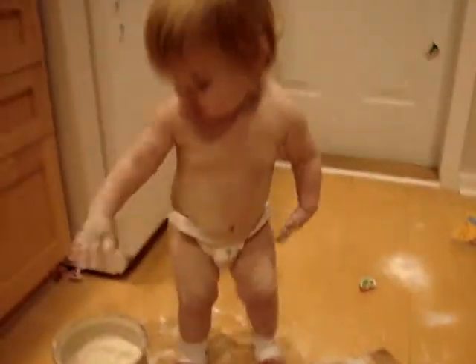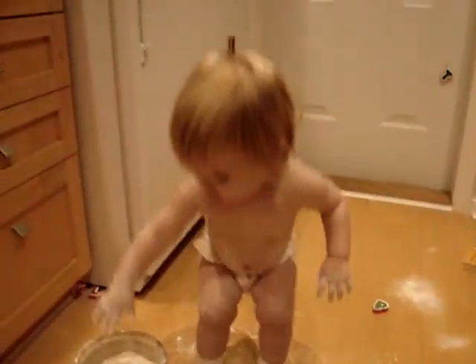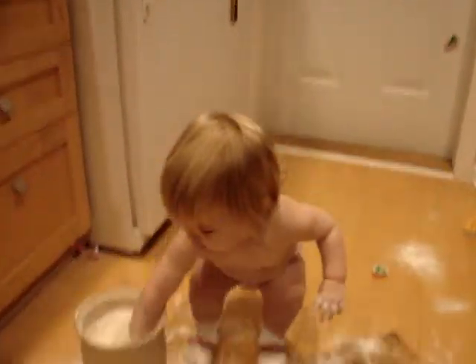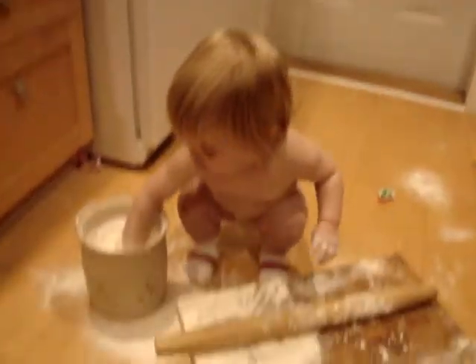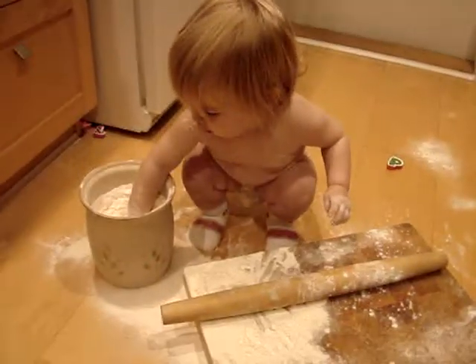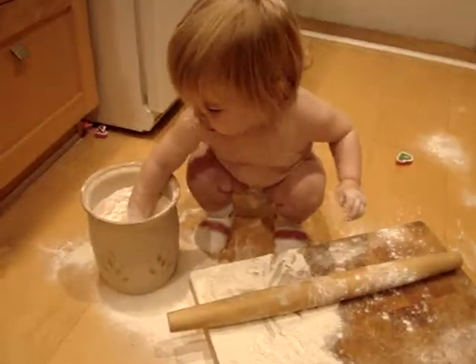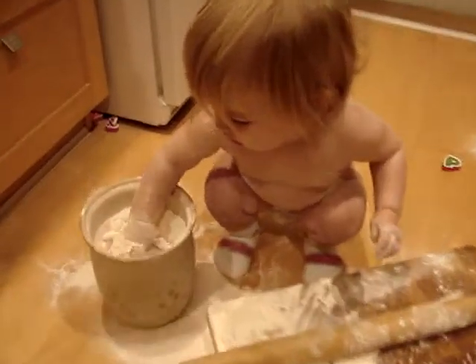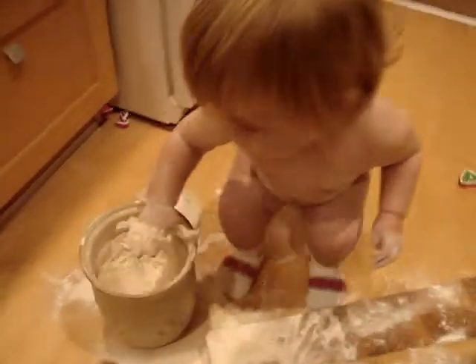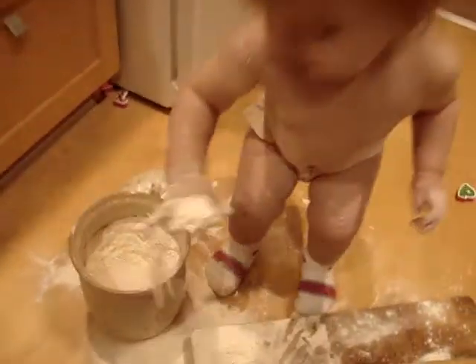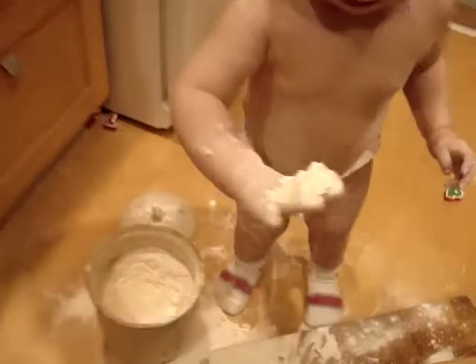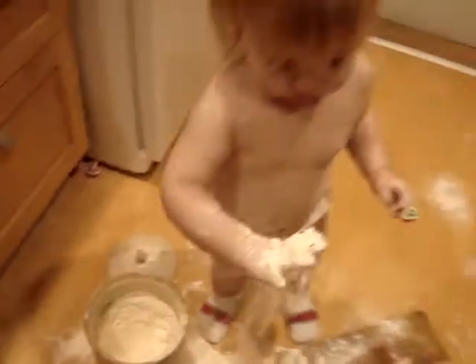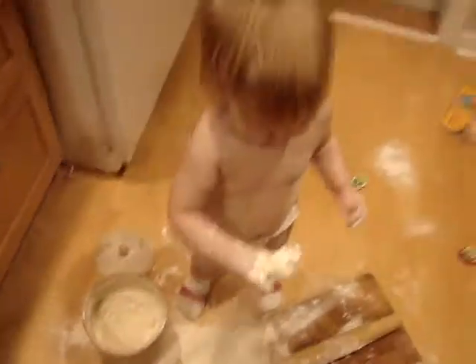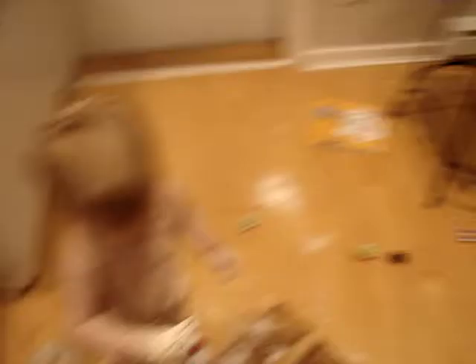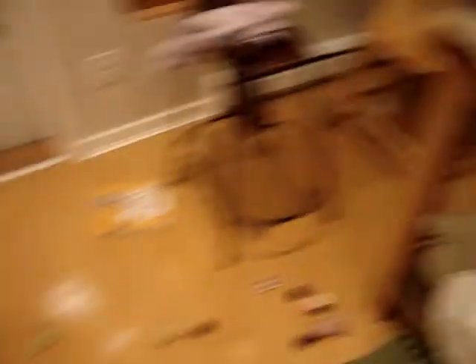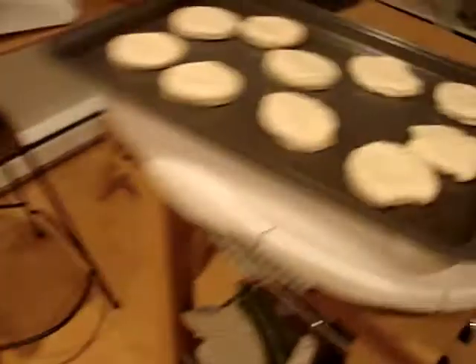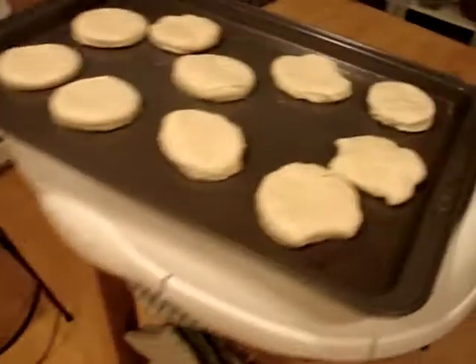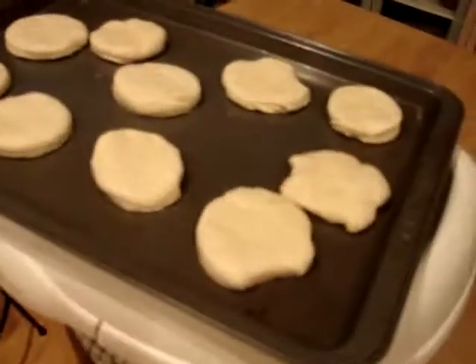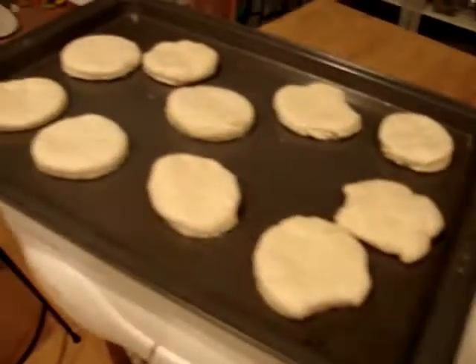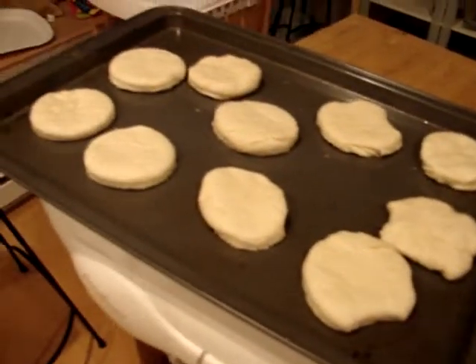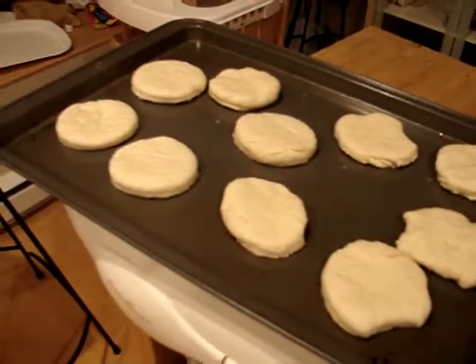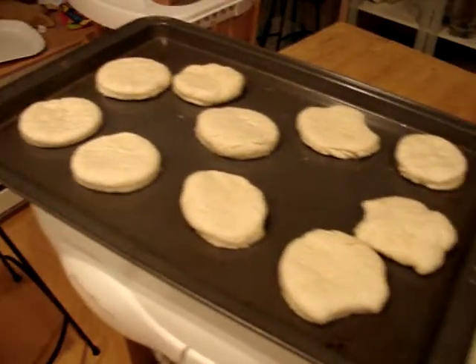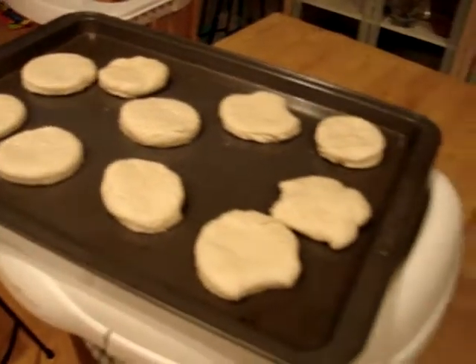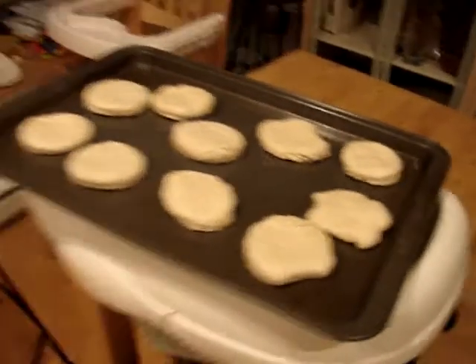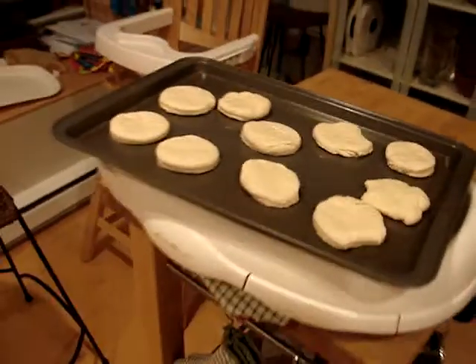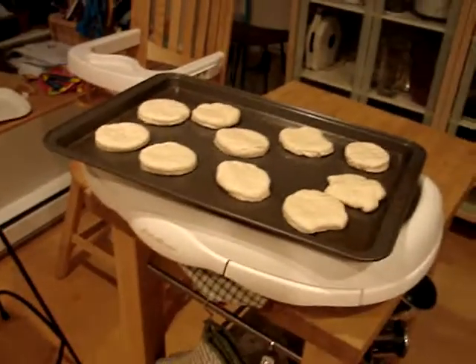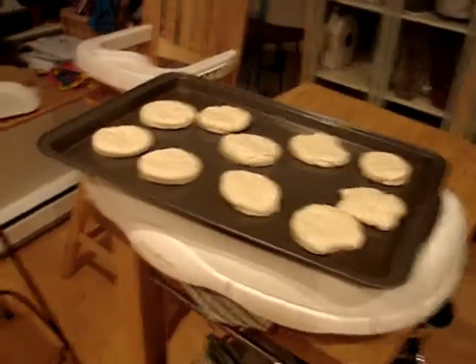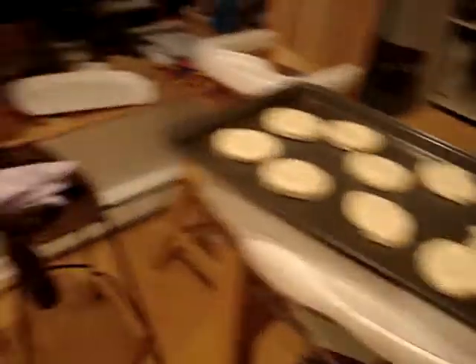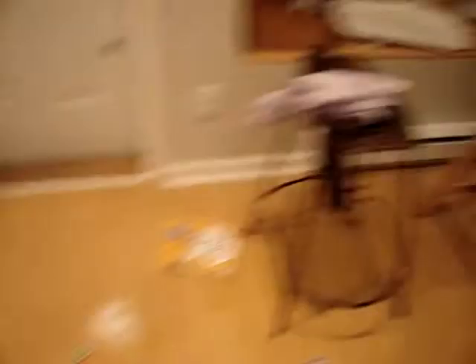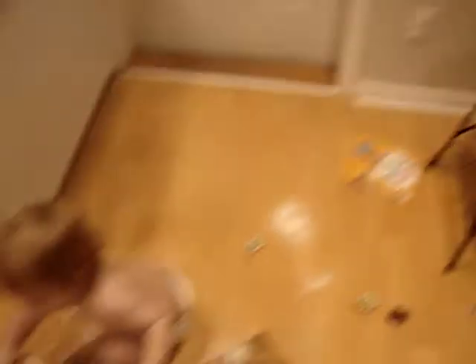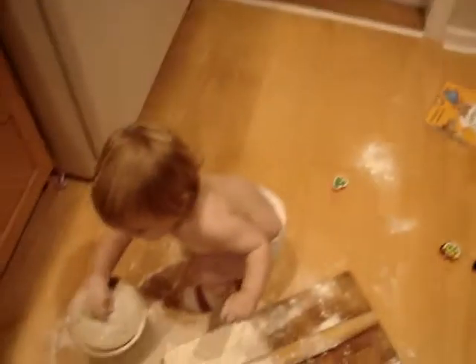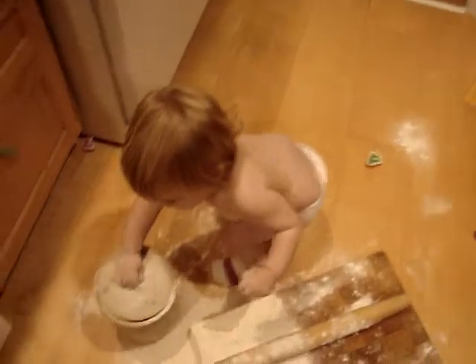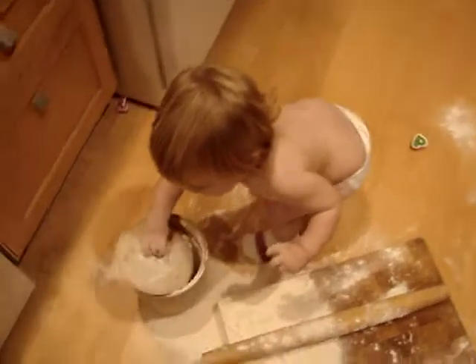And once we're done with this, this is what we end up with. Yay! That's with the help of Daddy, but I don't think I really need help.